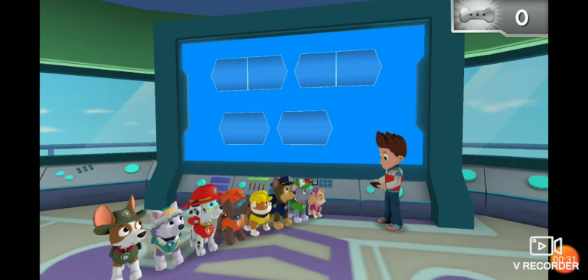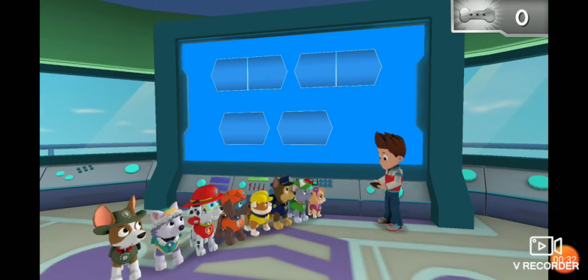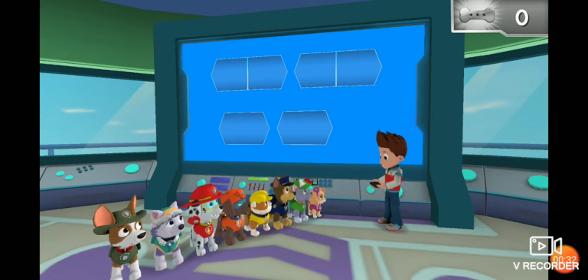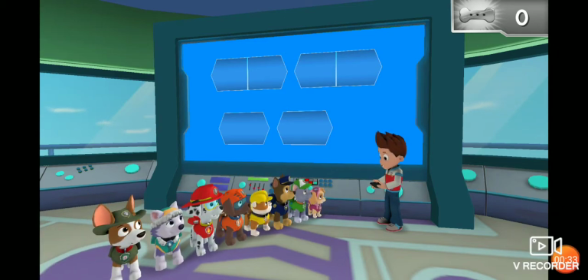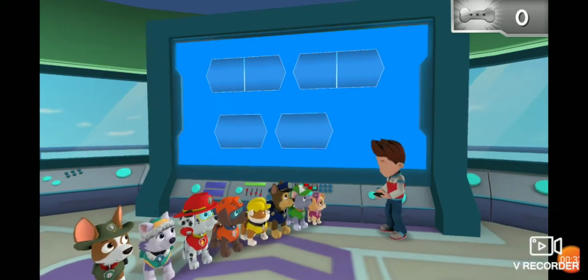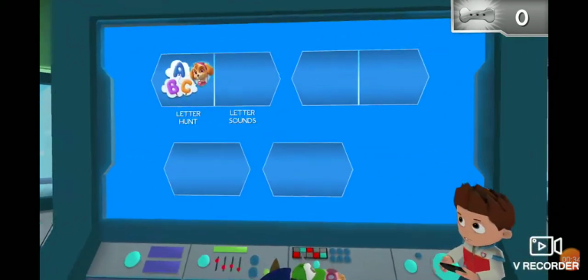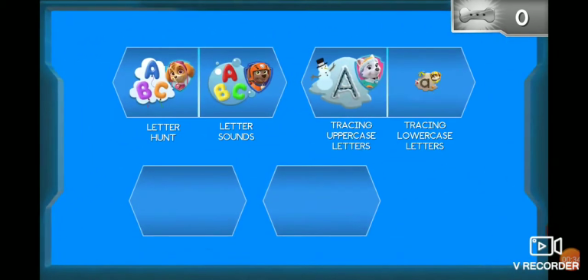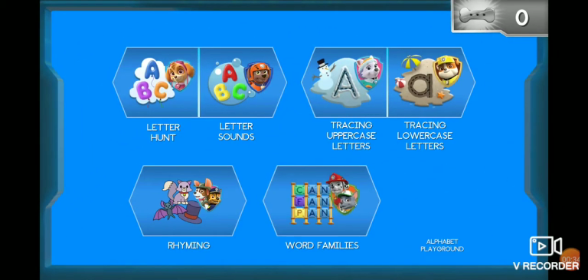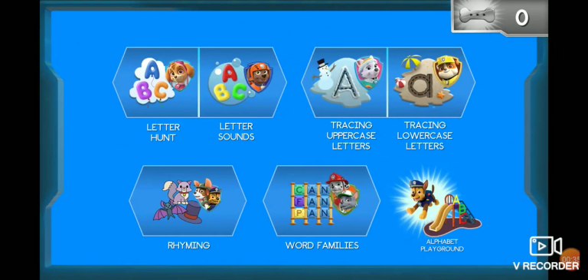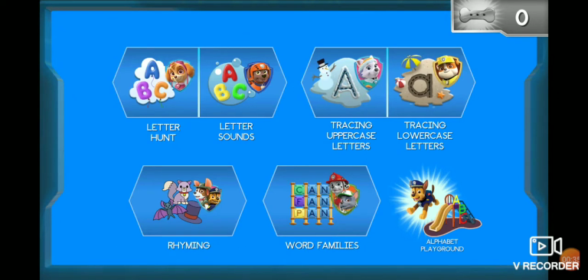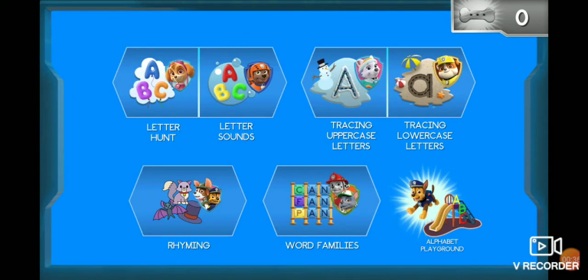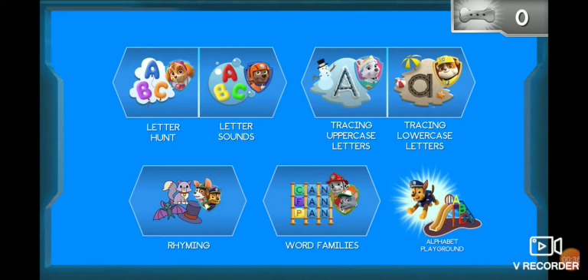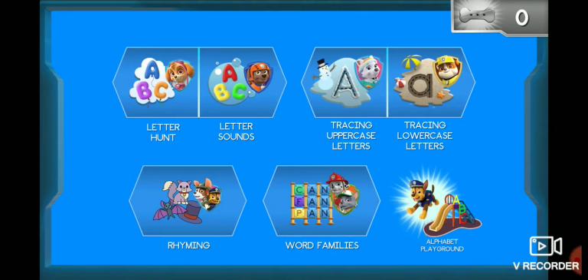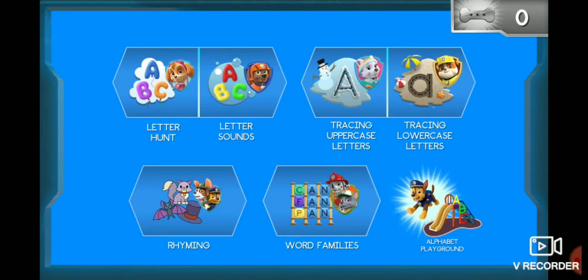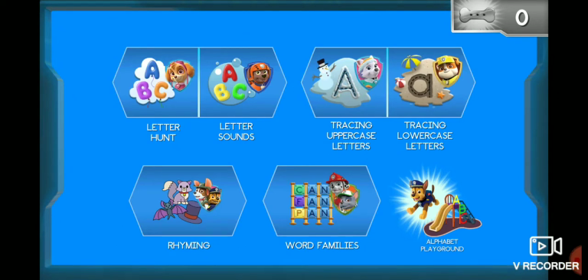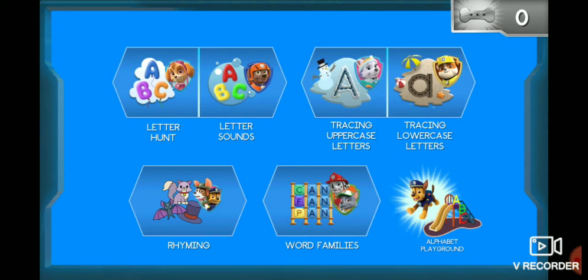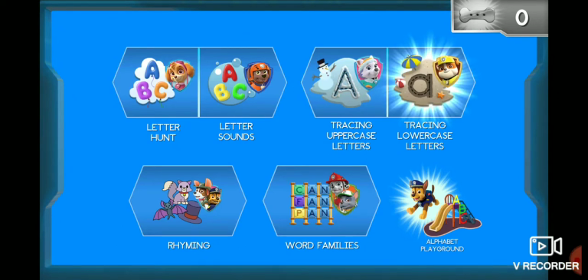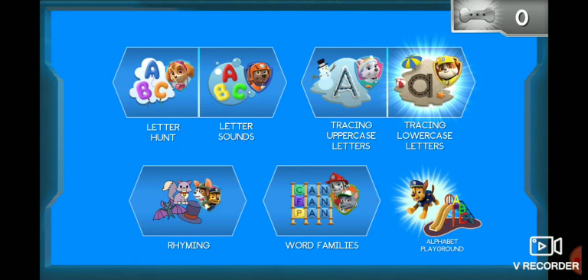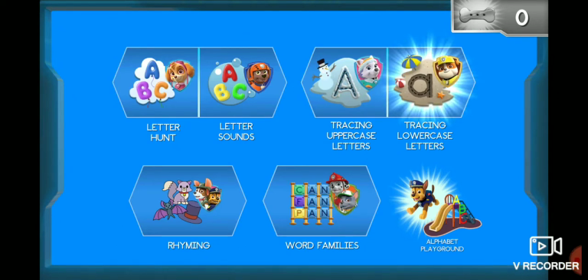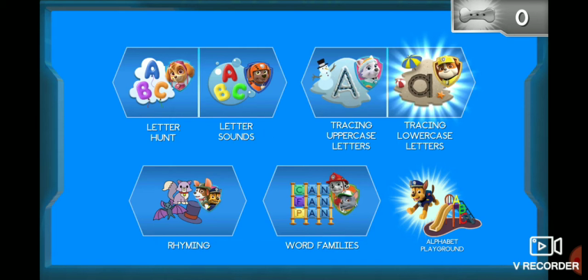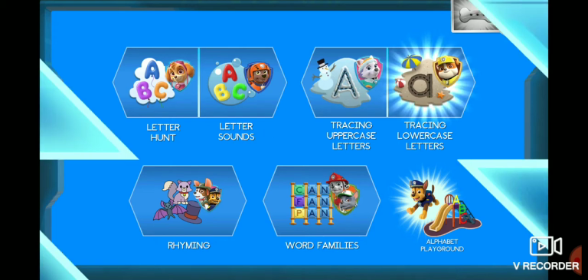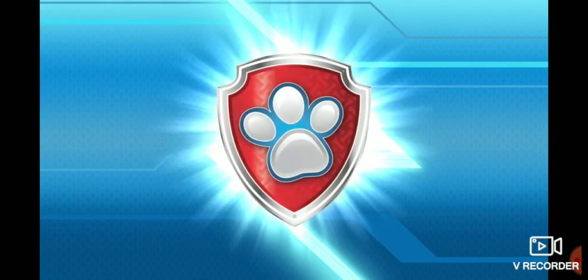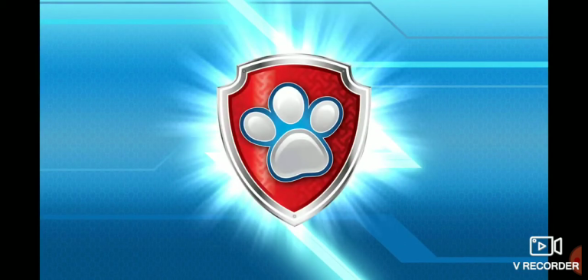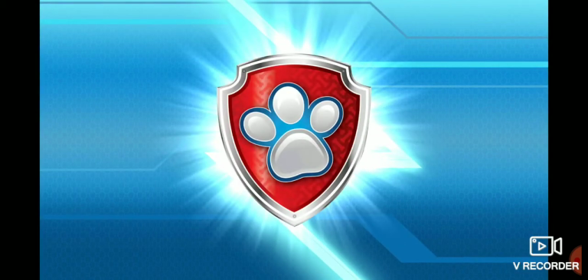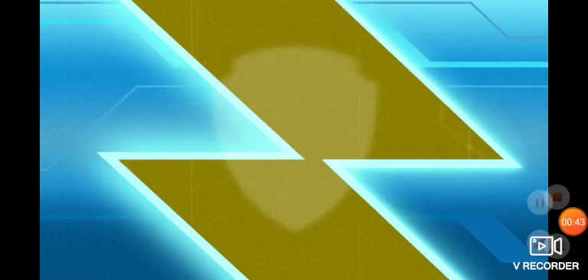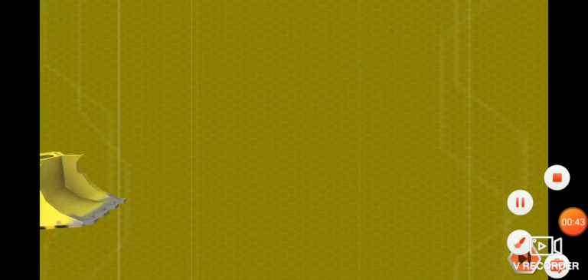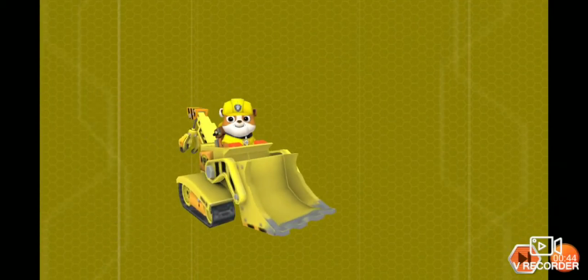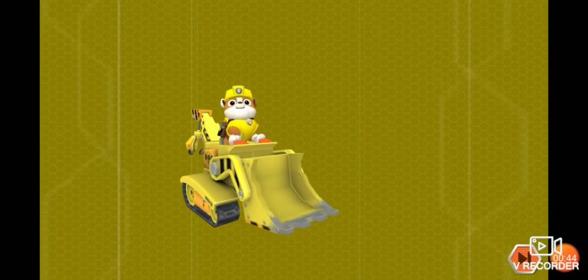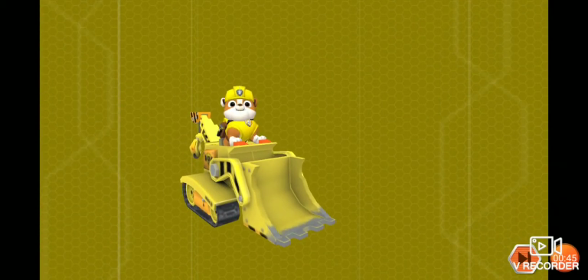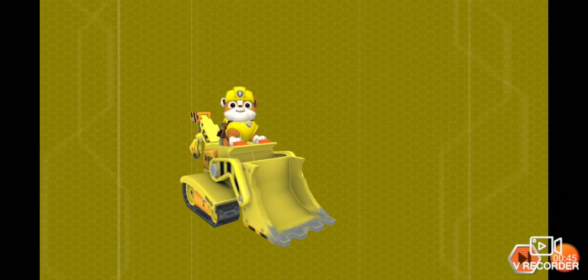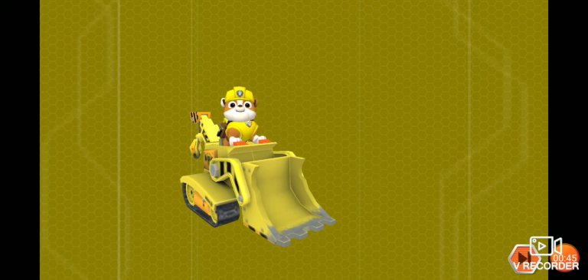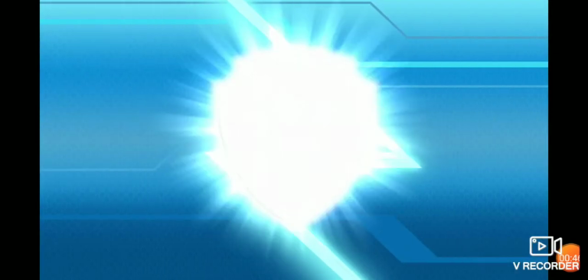Welcome back. Tap on a pup to start a mission, or tap on the alphabet playground to get bill tracing lowercase letters with Rubble. Help Rubble use his digger to trace lowercase letters in the sand.